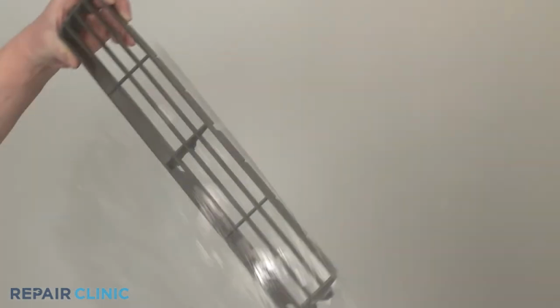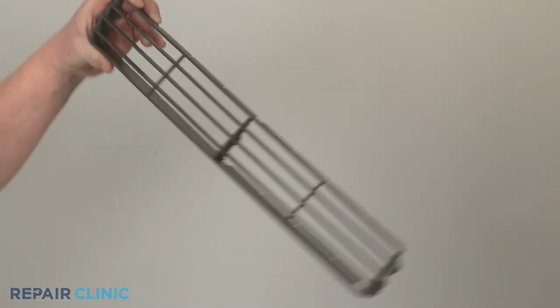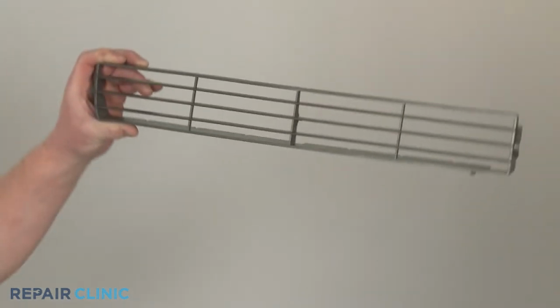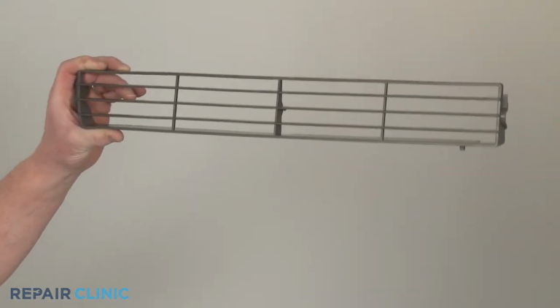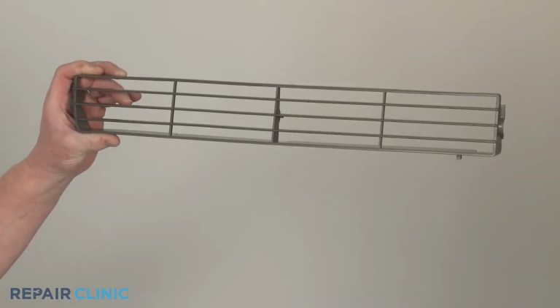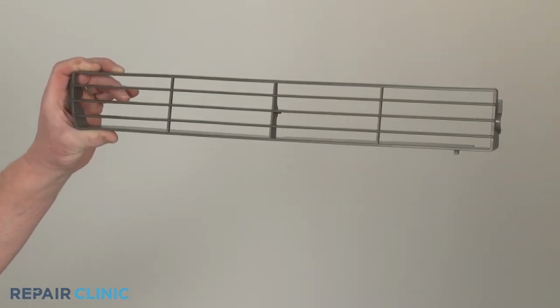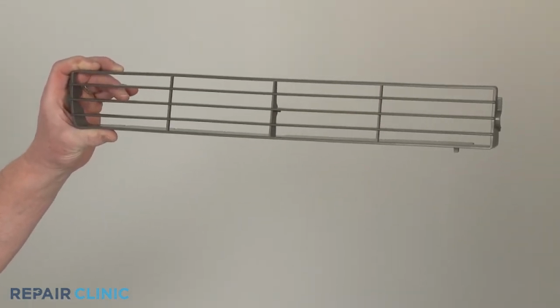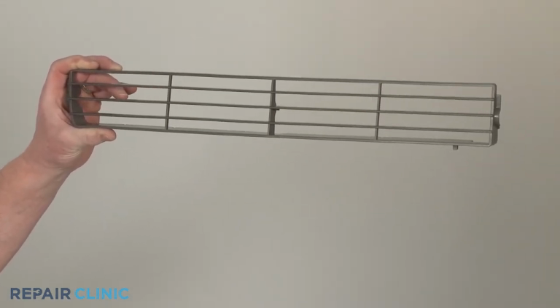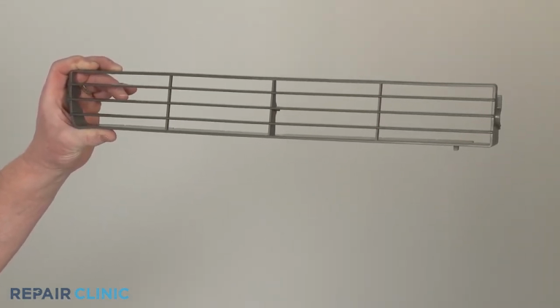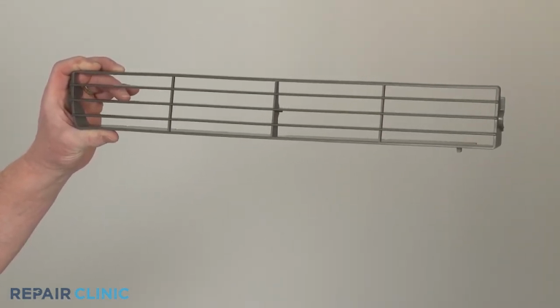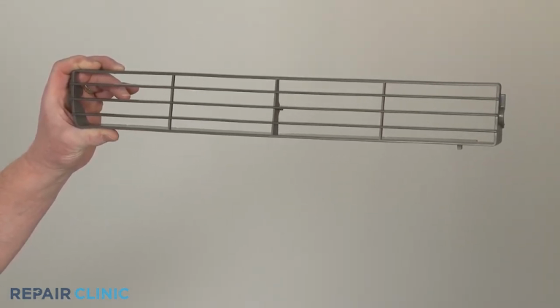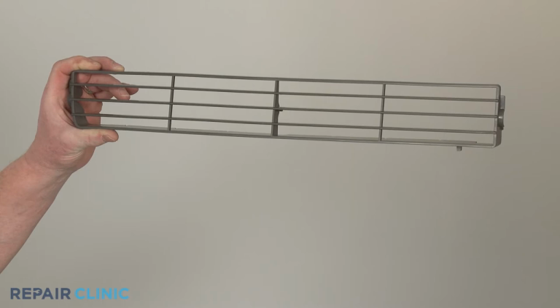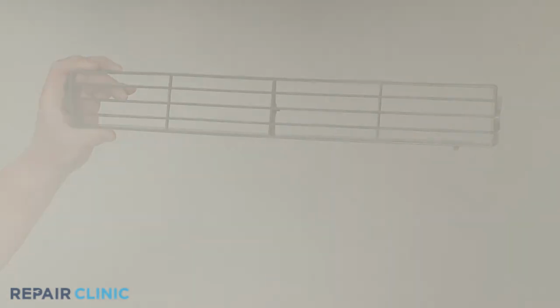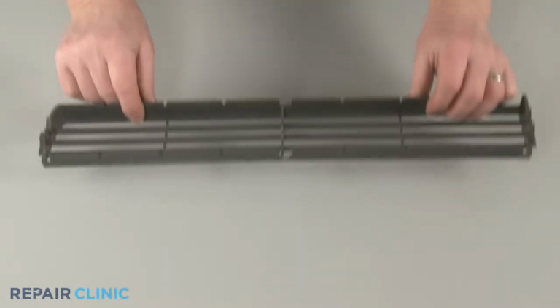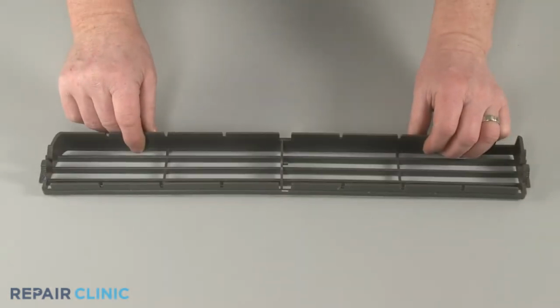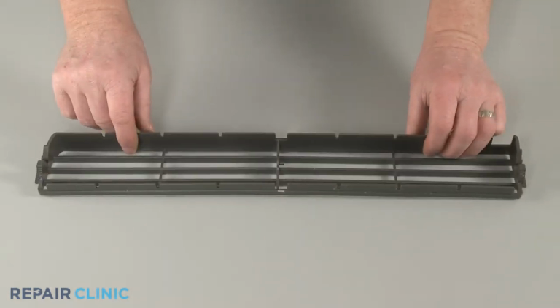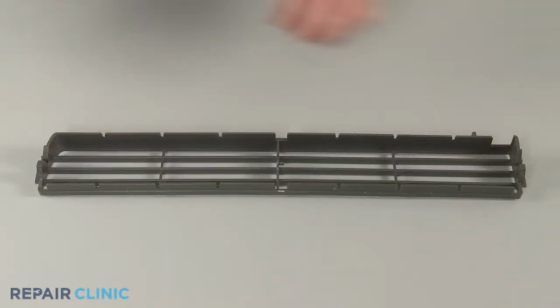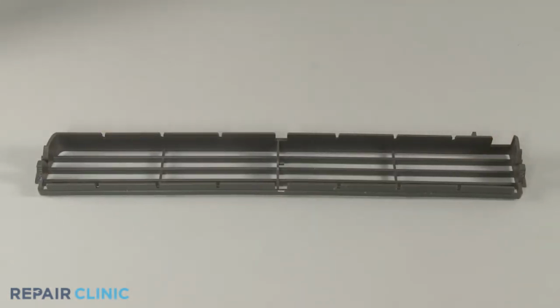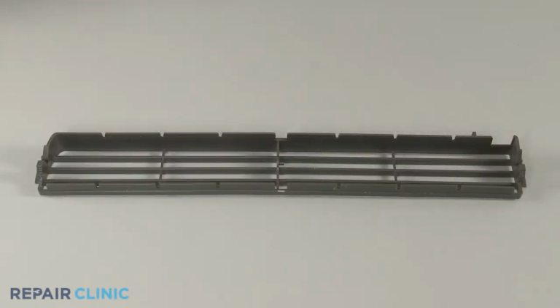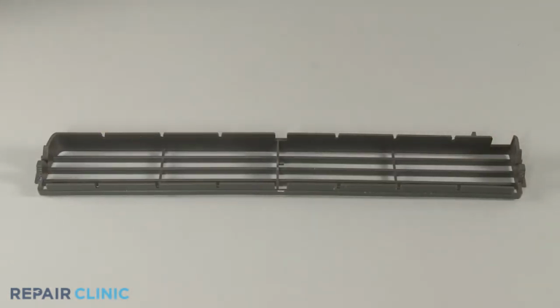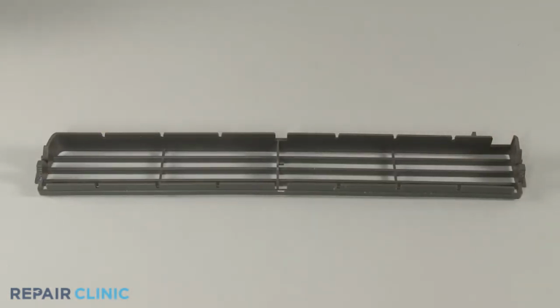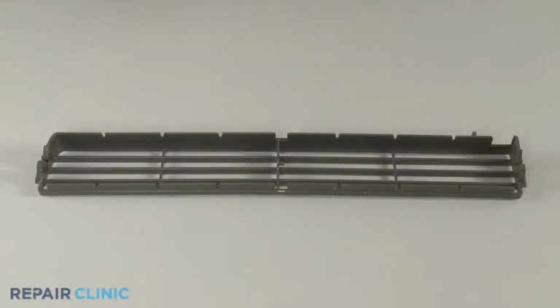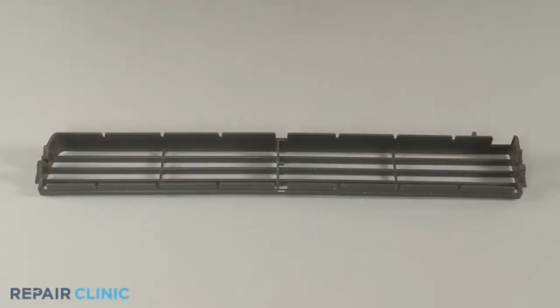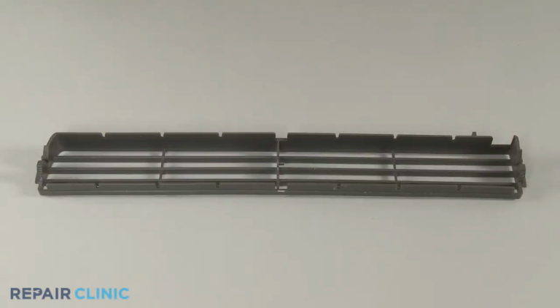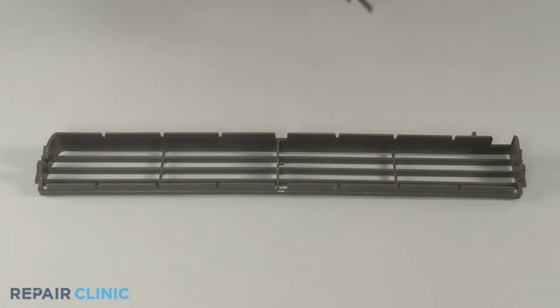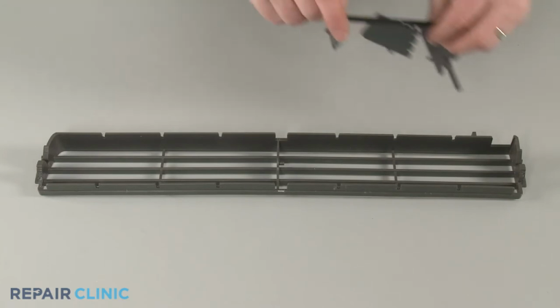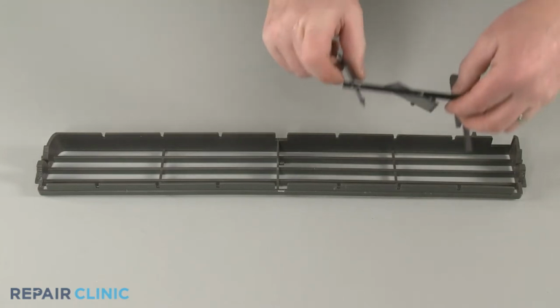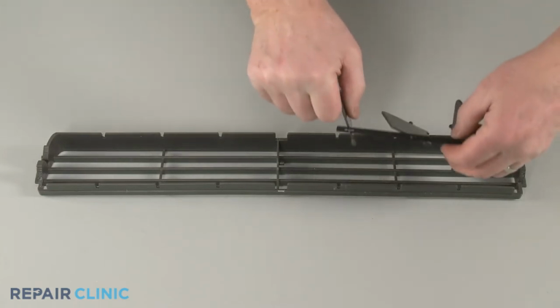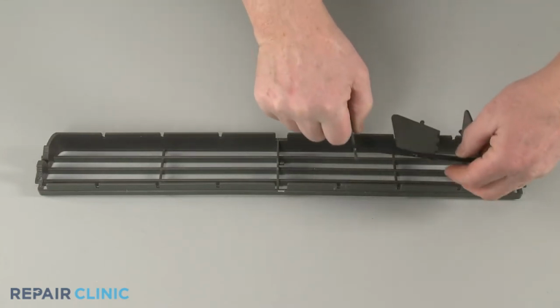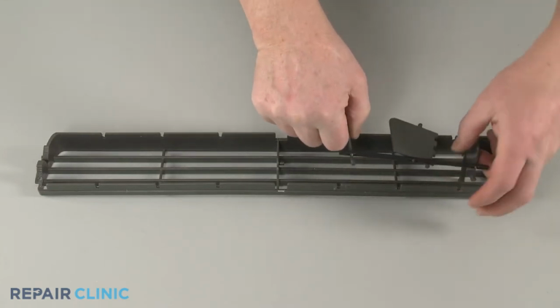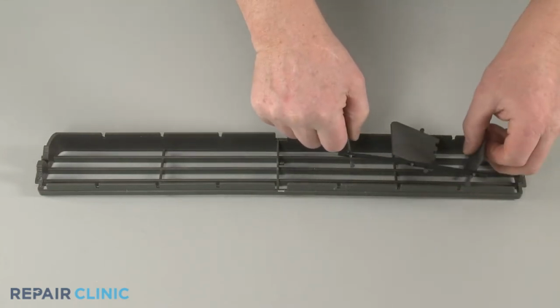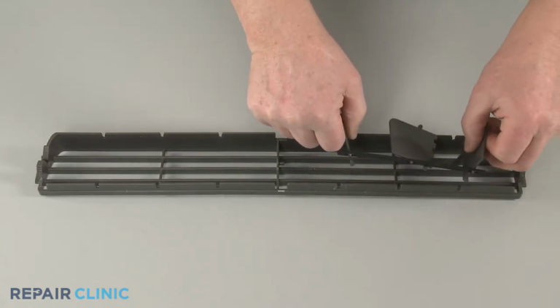You are now ready to prepare the new horizontal louver for installation. Keeping the louver links at the top, snap the left and right vertical louver retaining pins into place in the slots on the new horizontal louver.